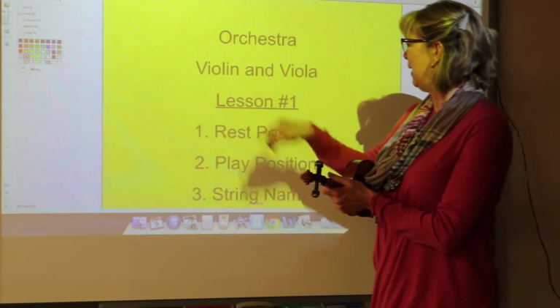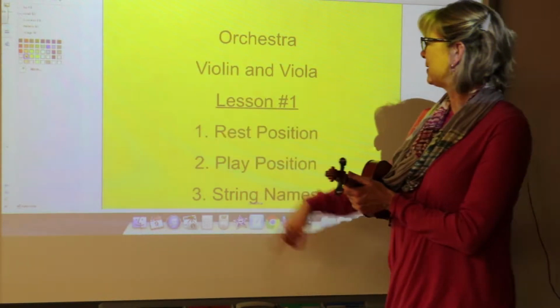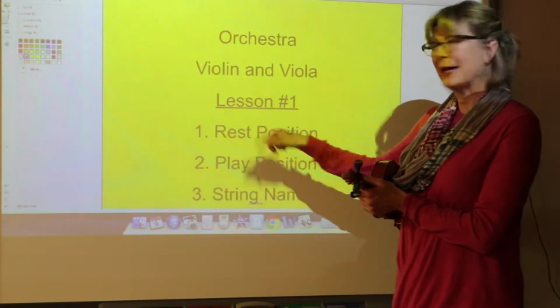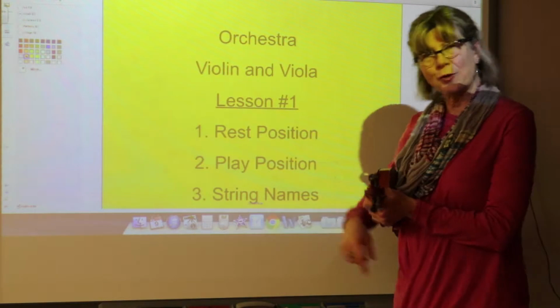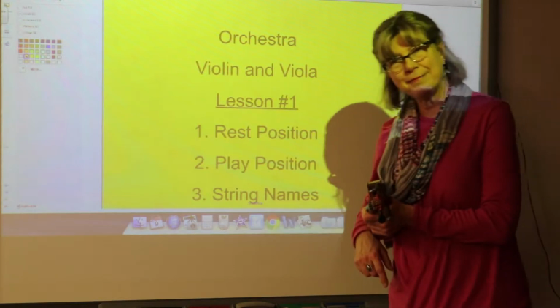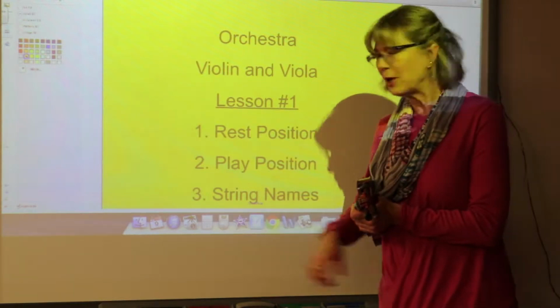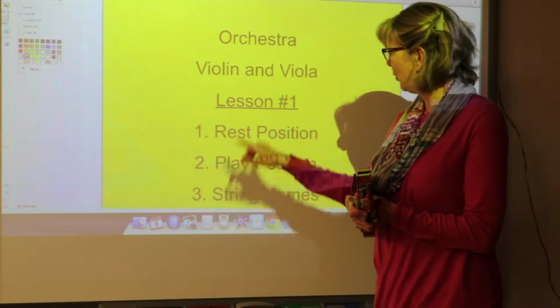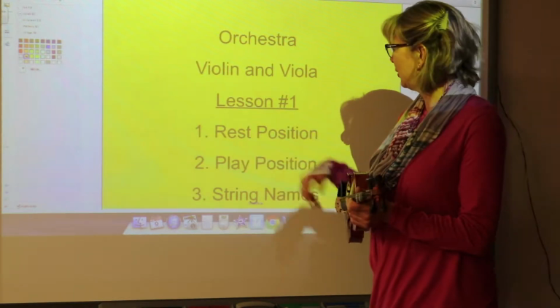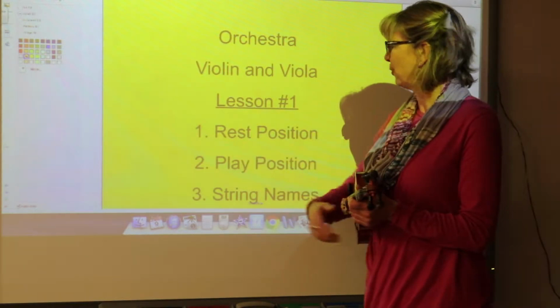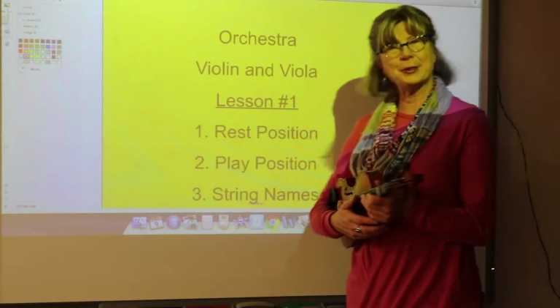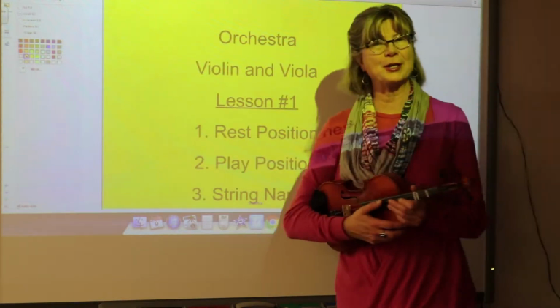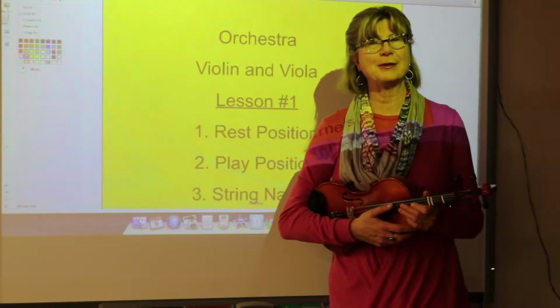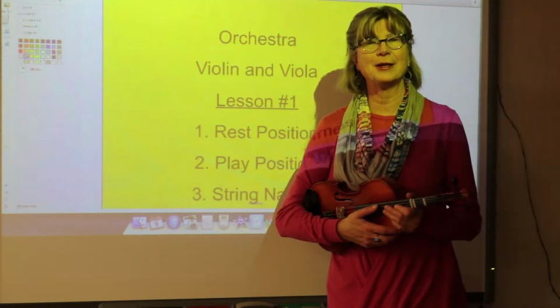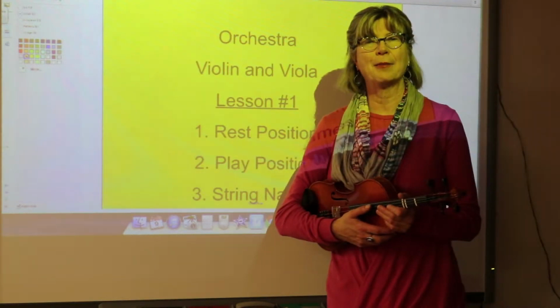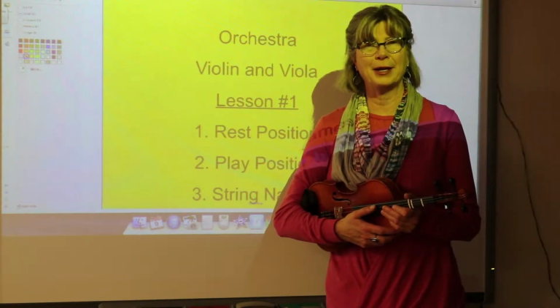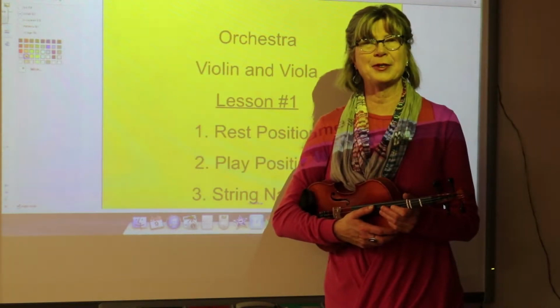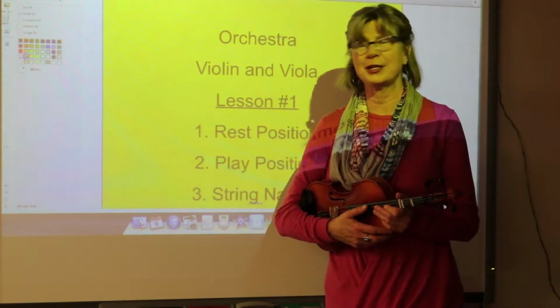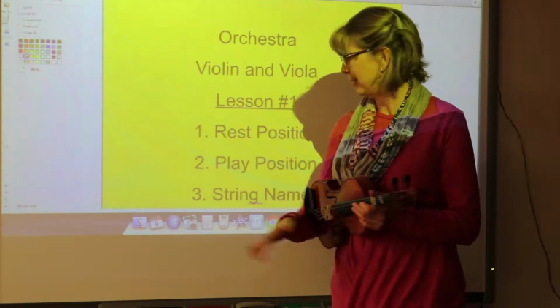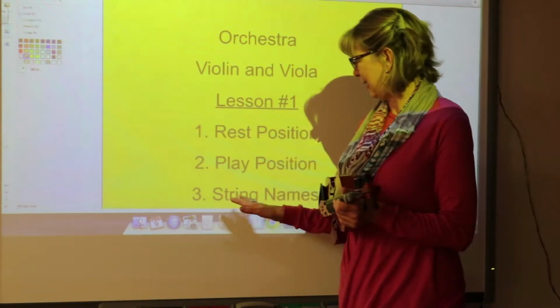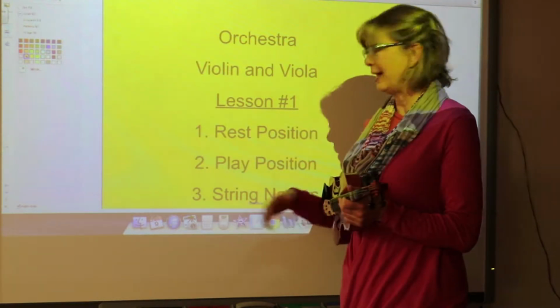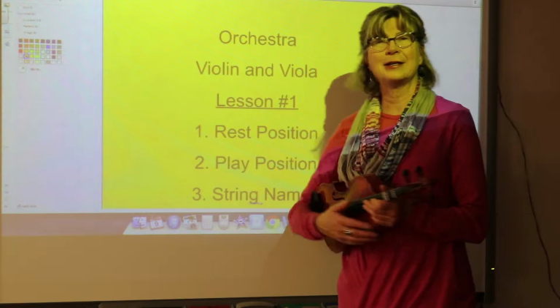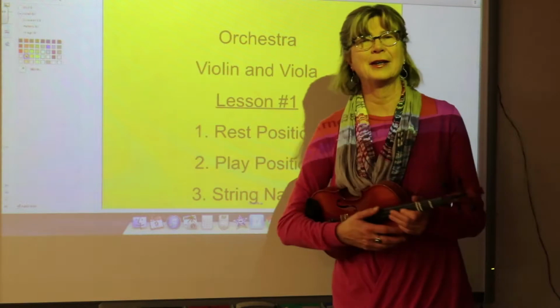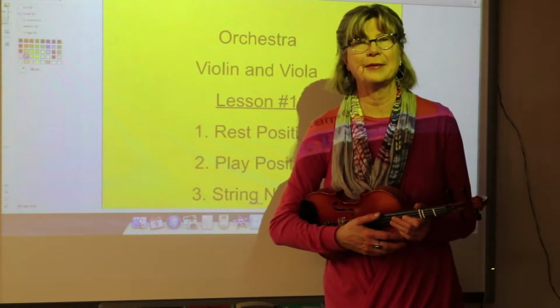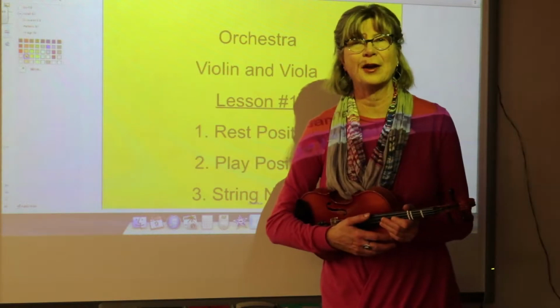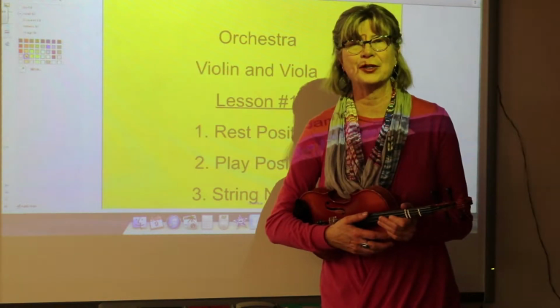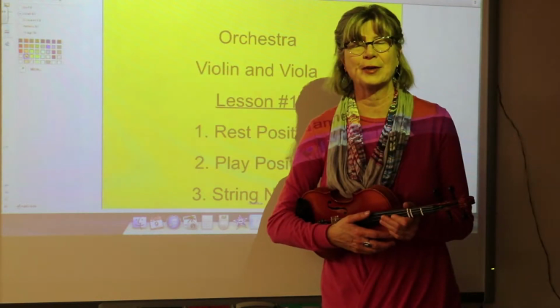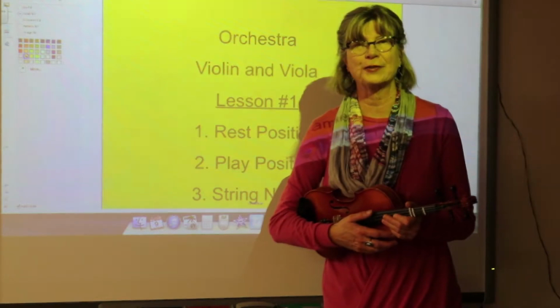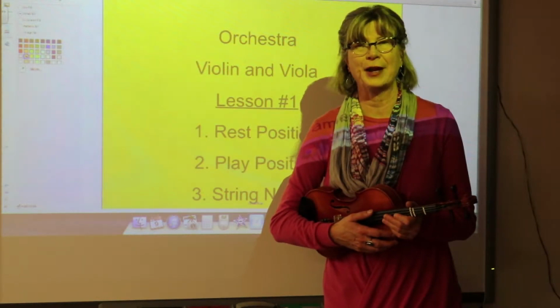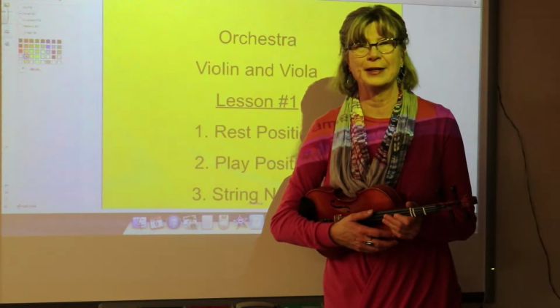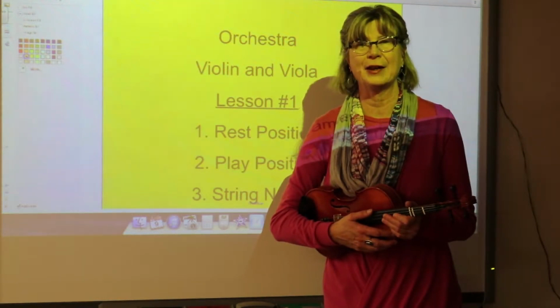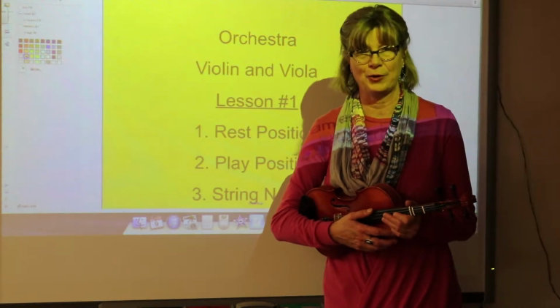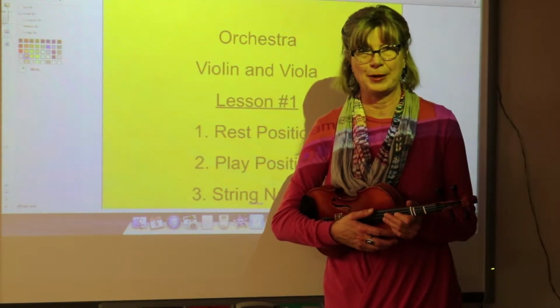This is lesson one. We're going to learn the rest position, play position, and the names of the strings for violin and viola.